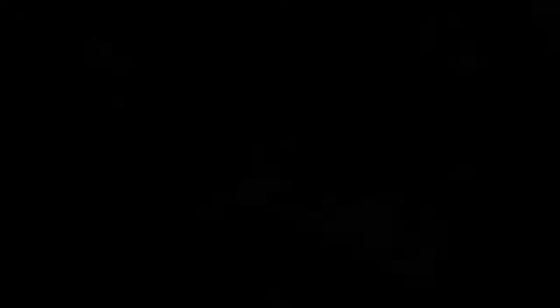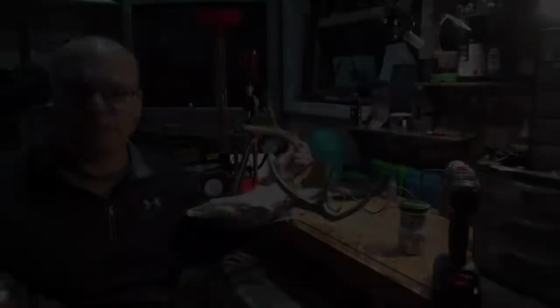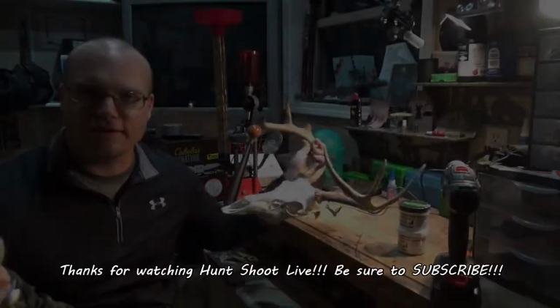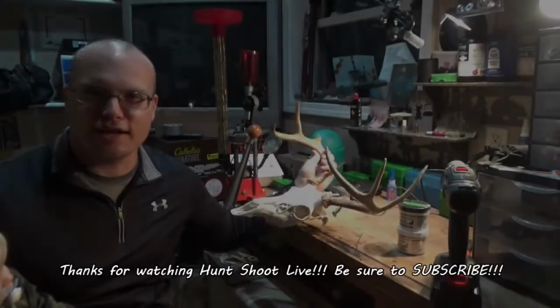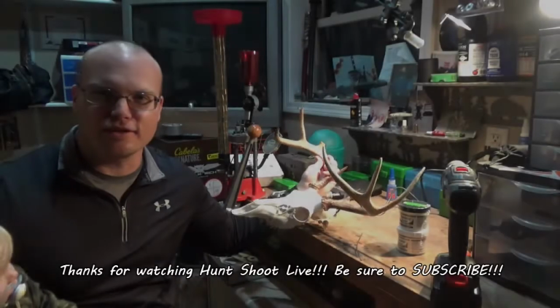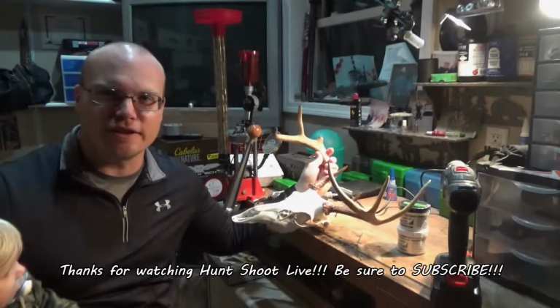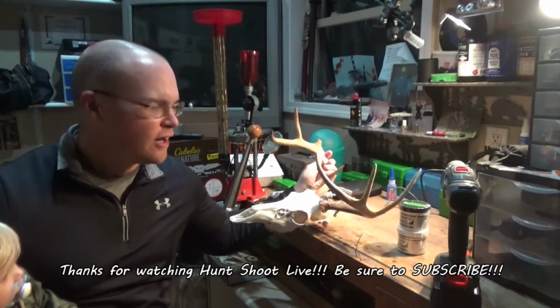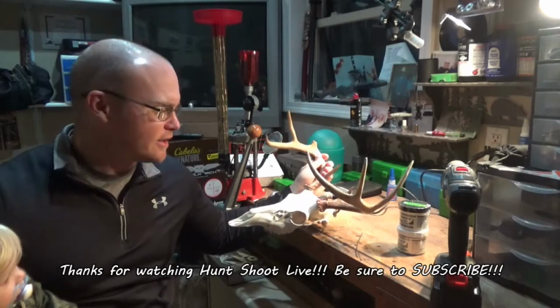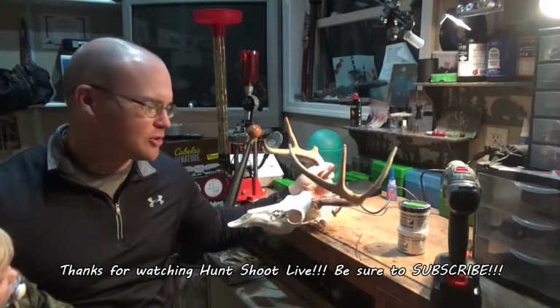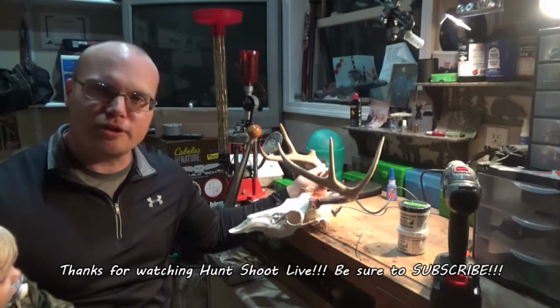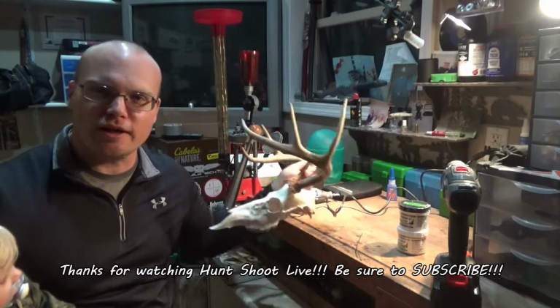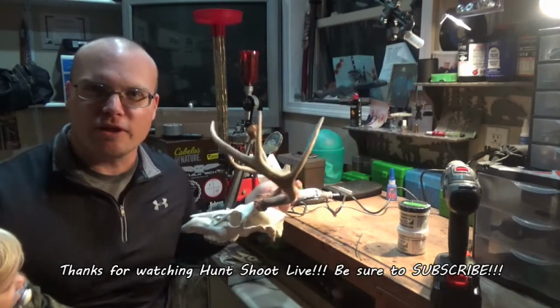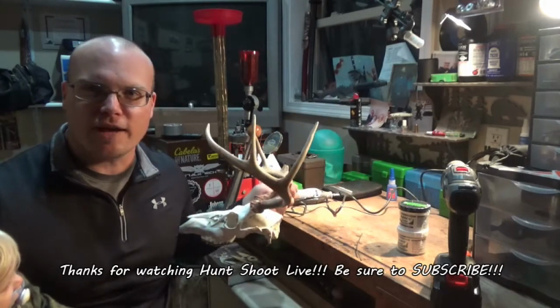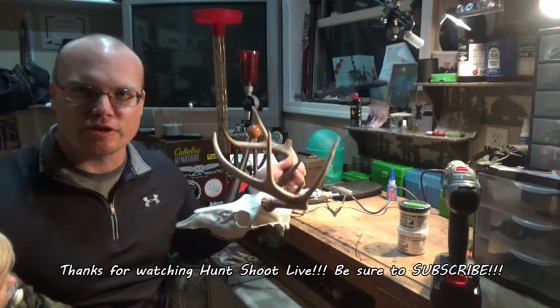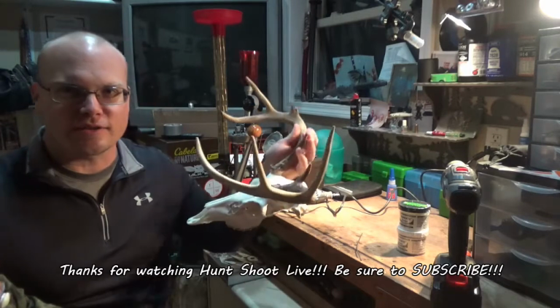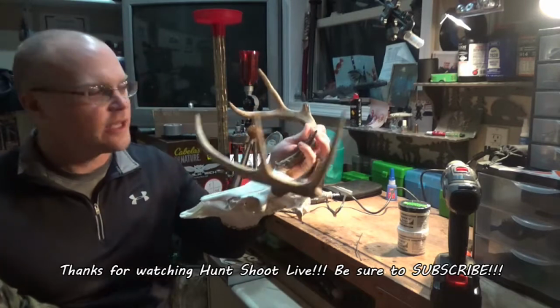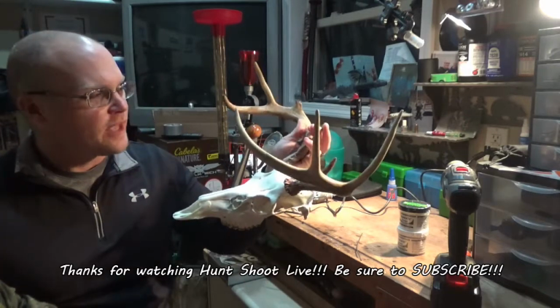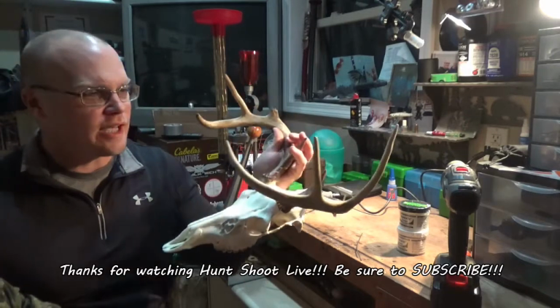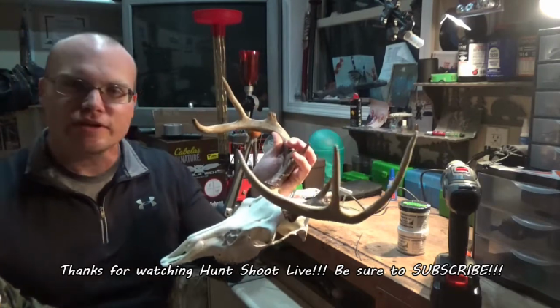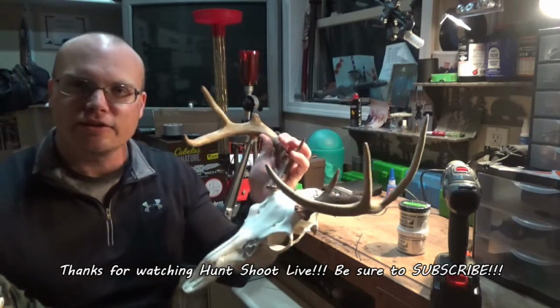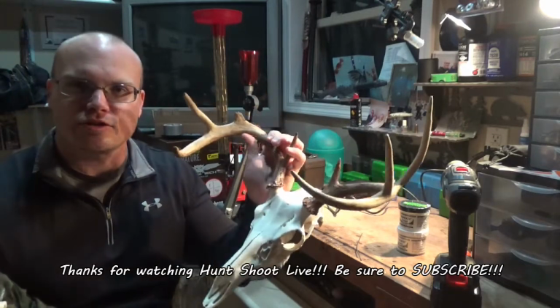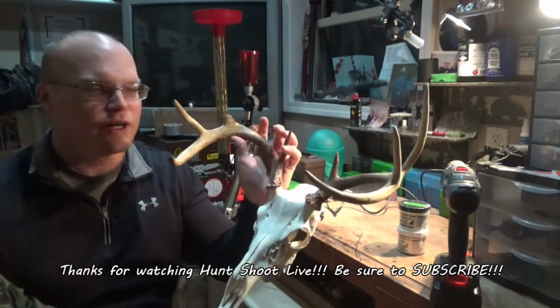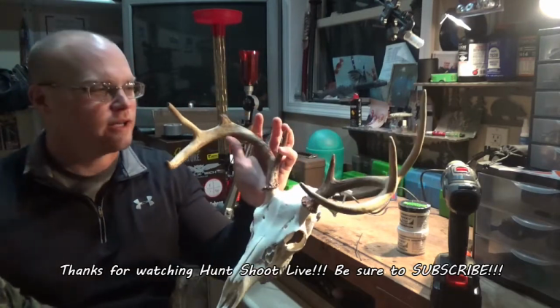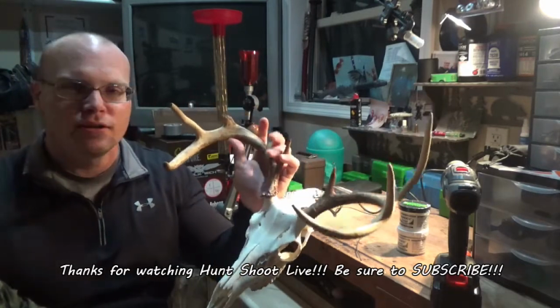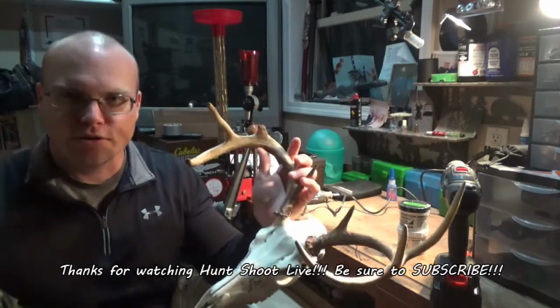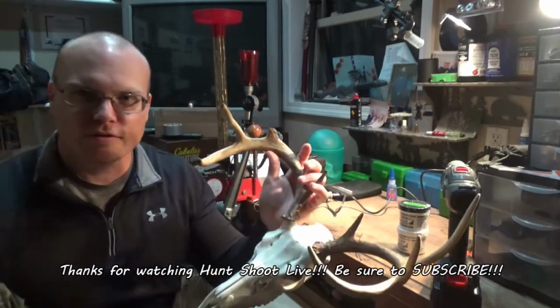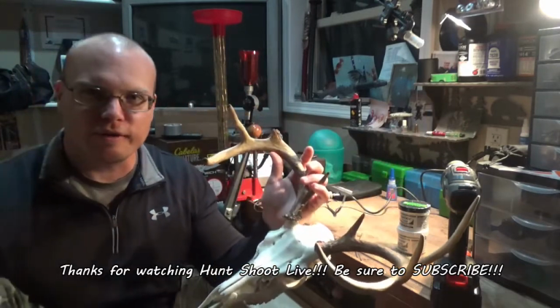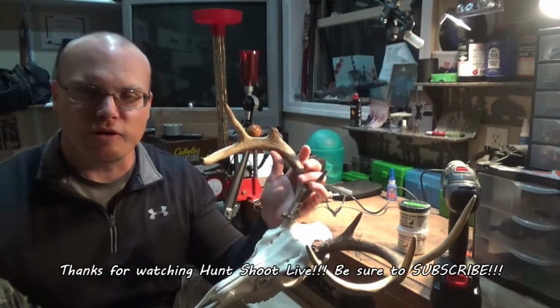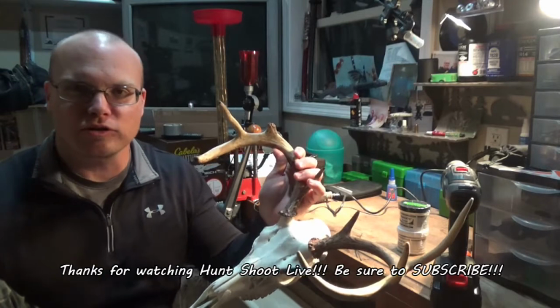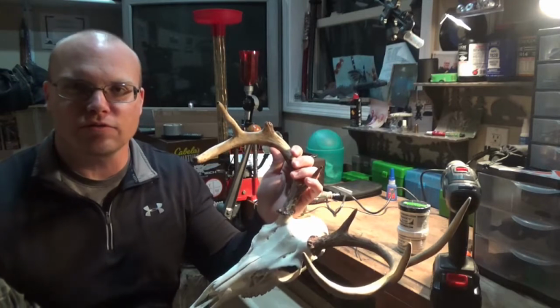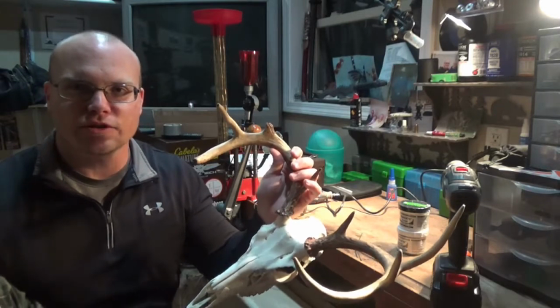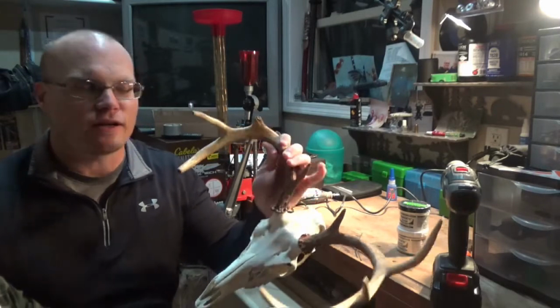What's up, everybody? Thanks for checking out Hunt, Shoot, Live. On today's episode, I'm going to try out a little bit of amateur taxidermy. I've got the eight point that I killed this year — watch my video on Hunt, Shoot, Live if you want to see that hunt.